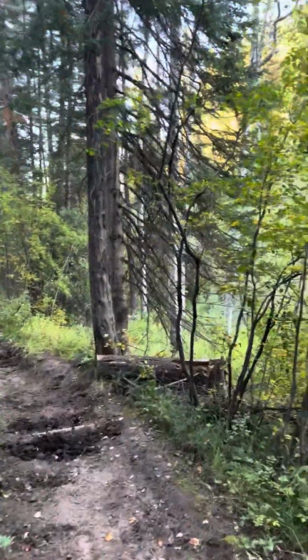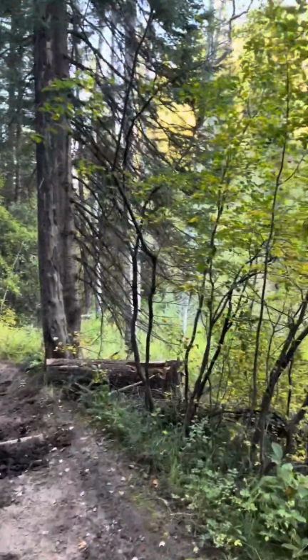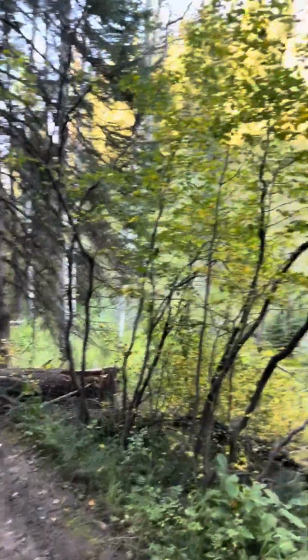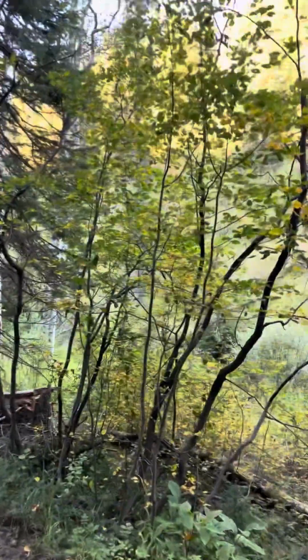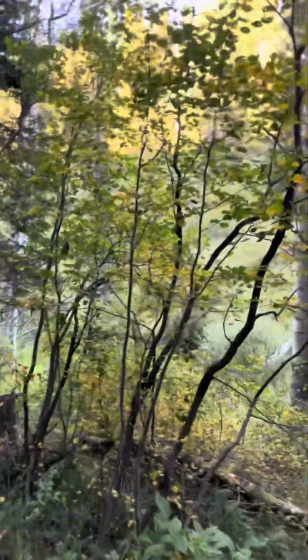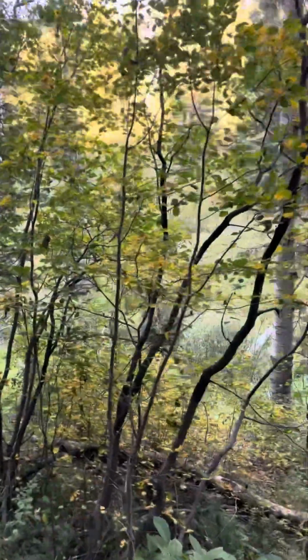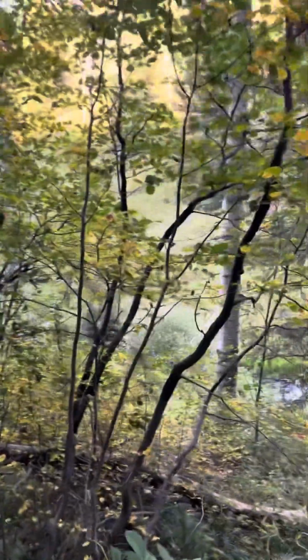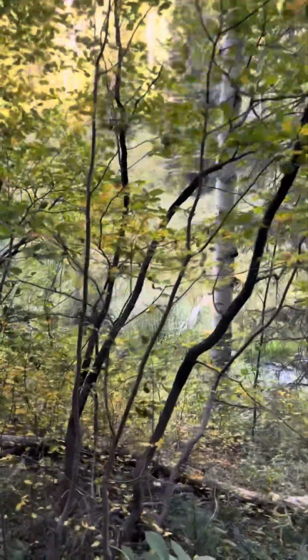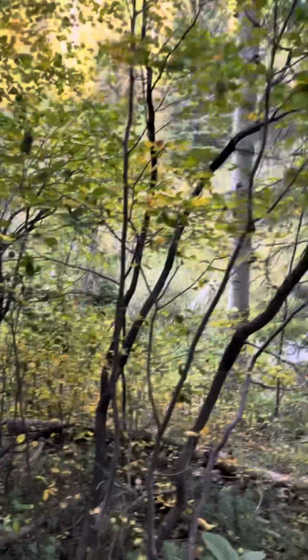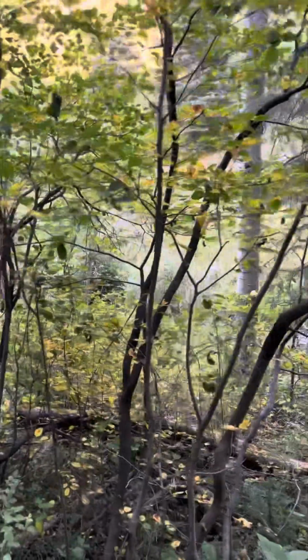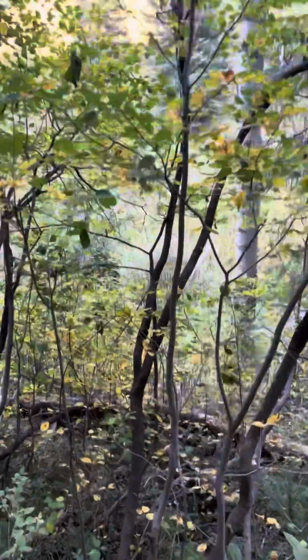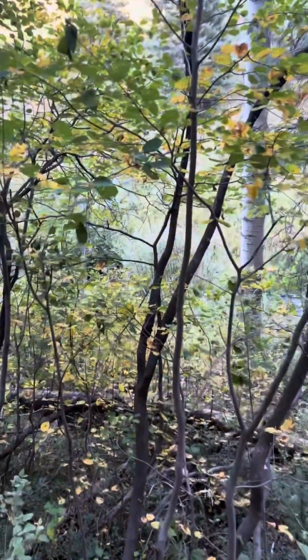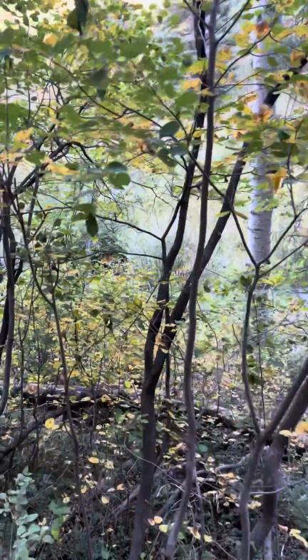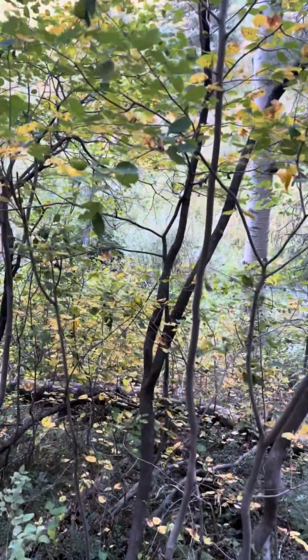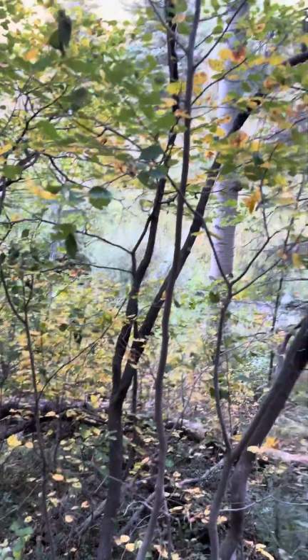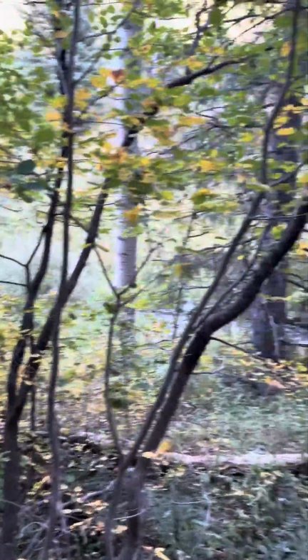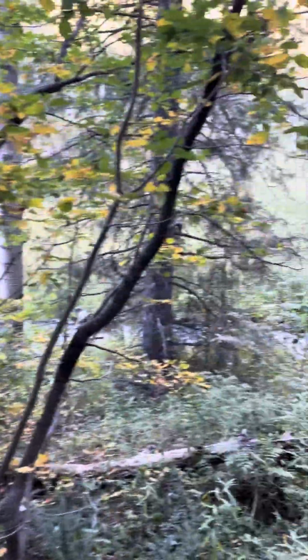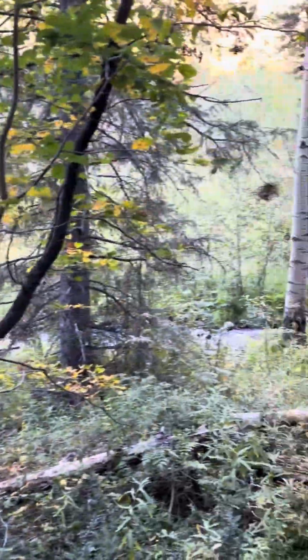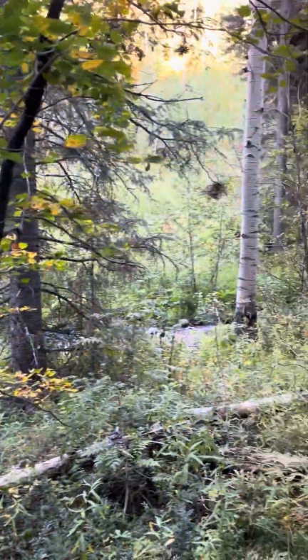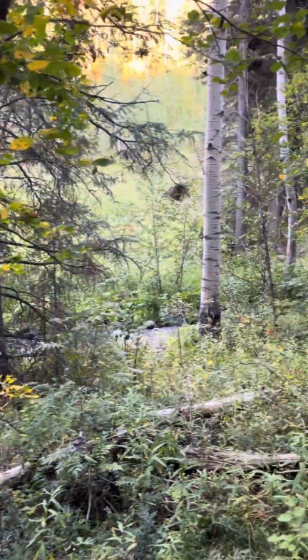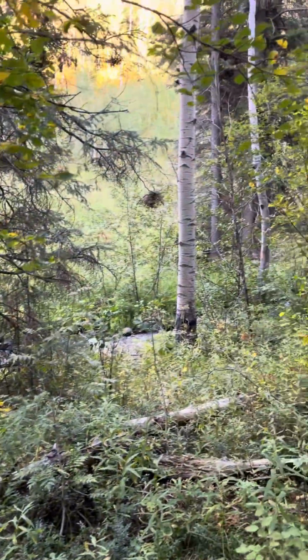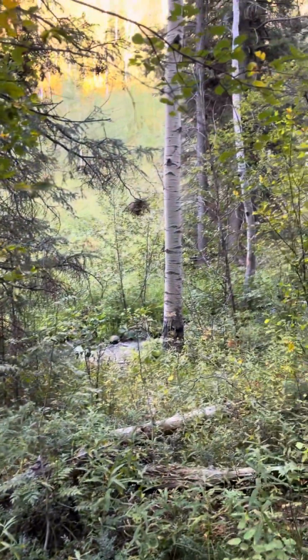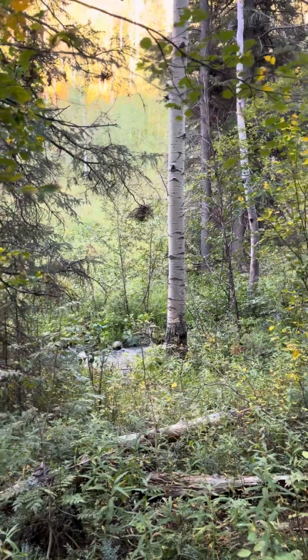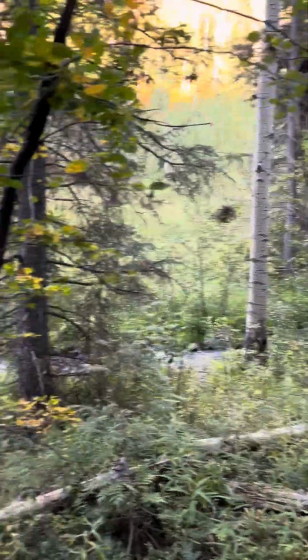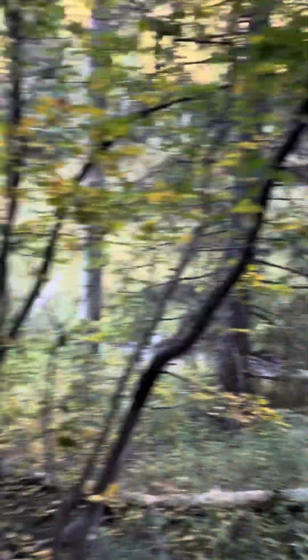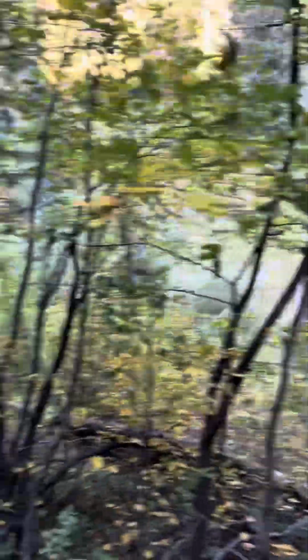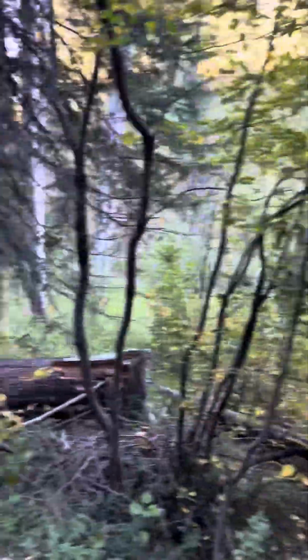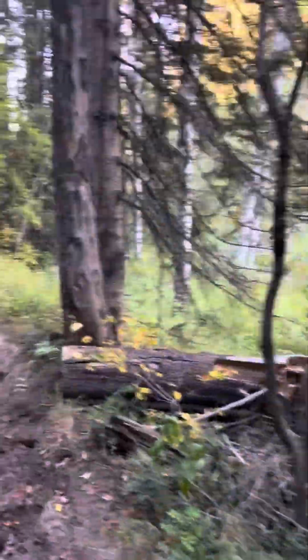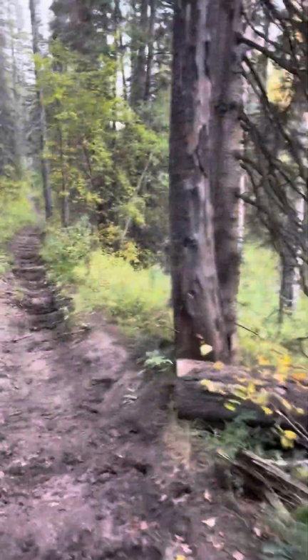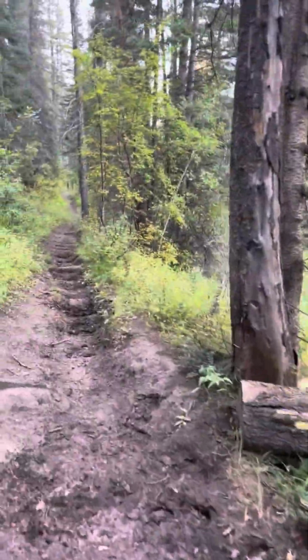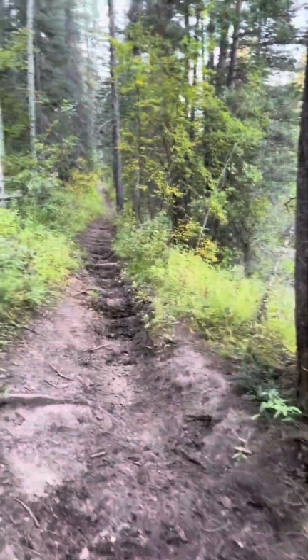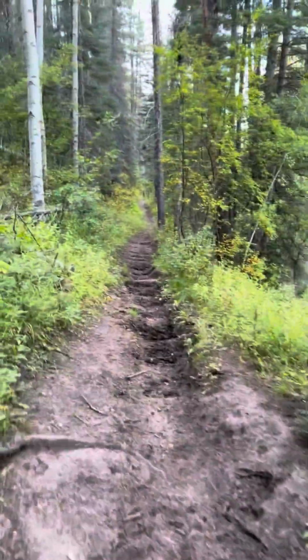There's kind of an exciting amount of yellow that's starting to appear in the understory. Meteorological fall begins tomorrow.